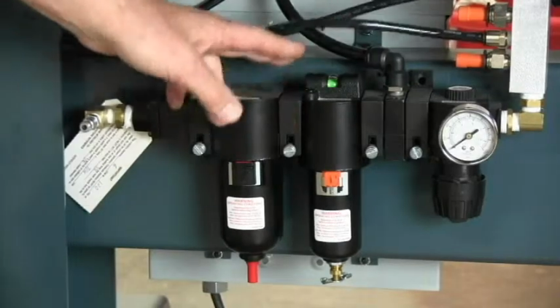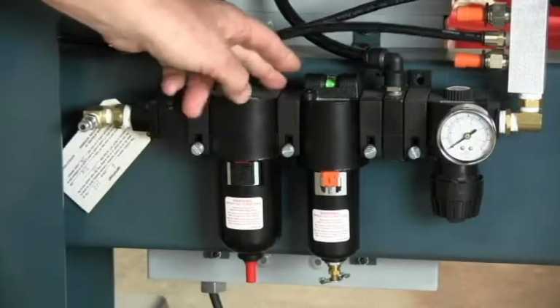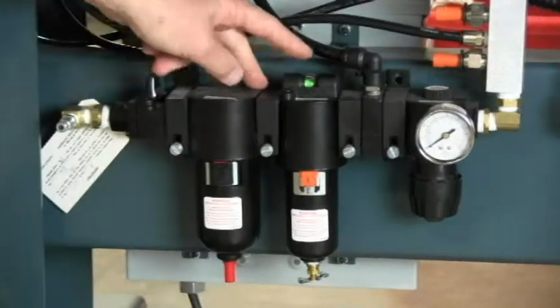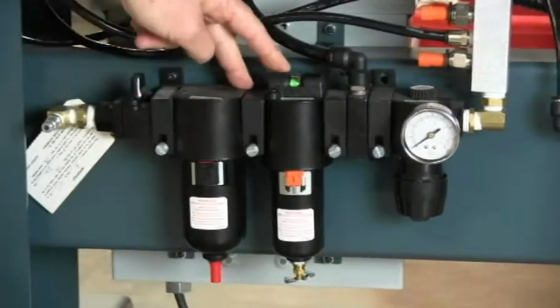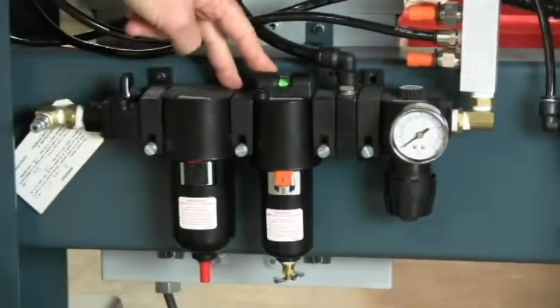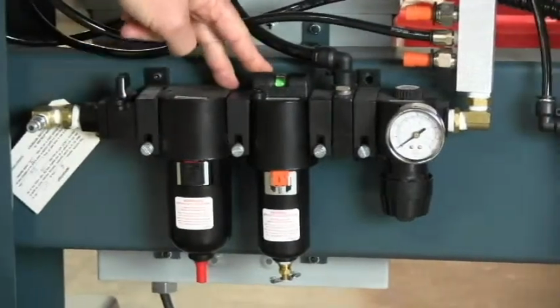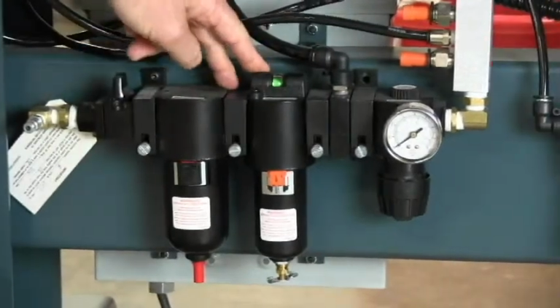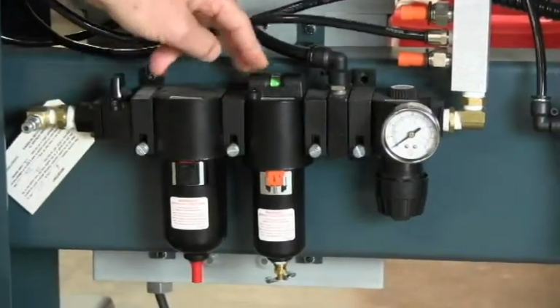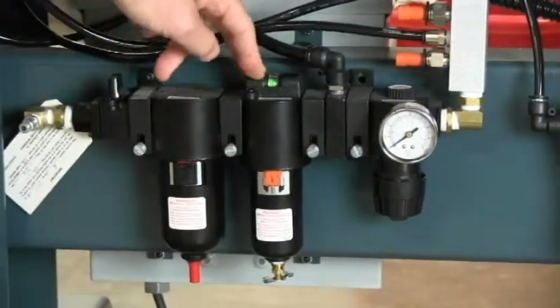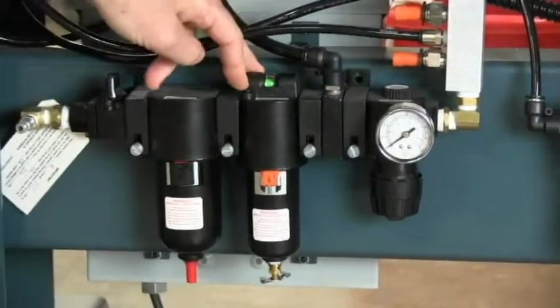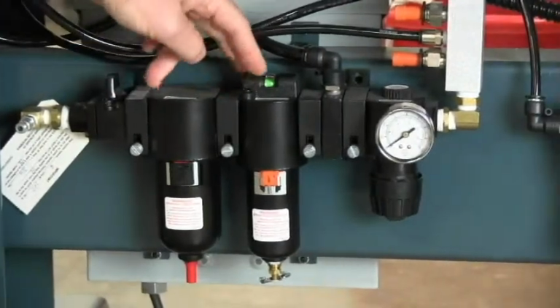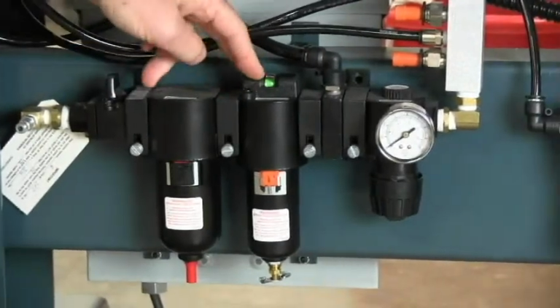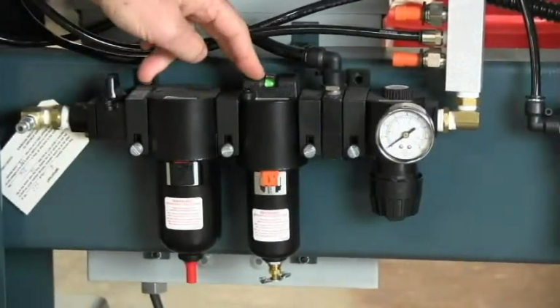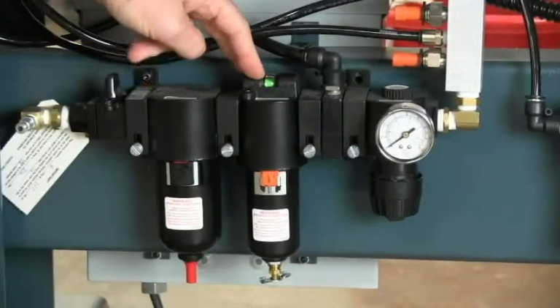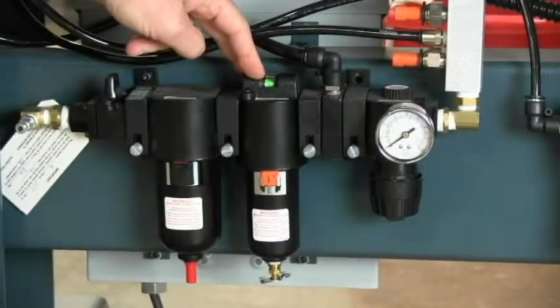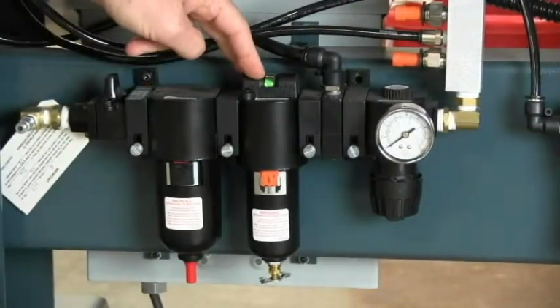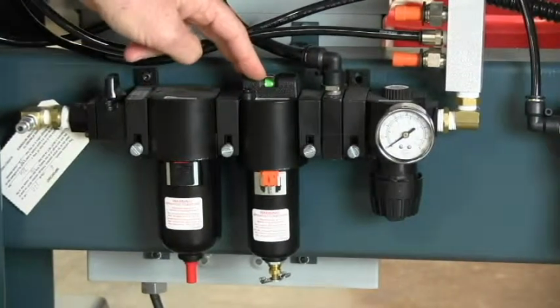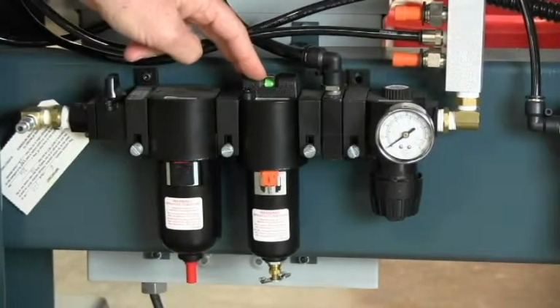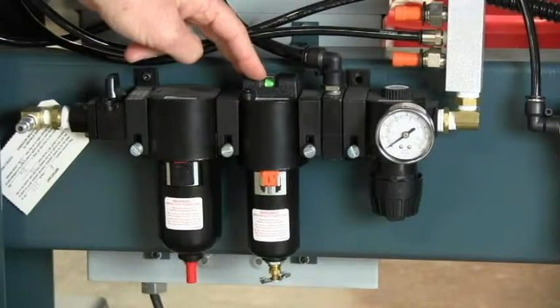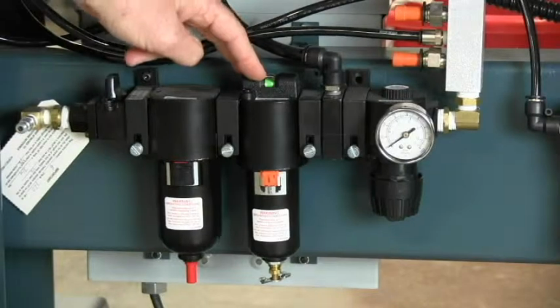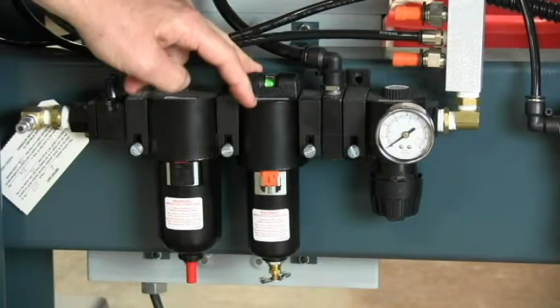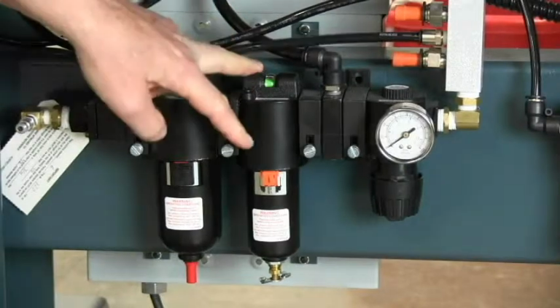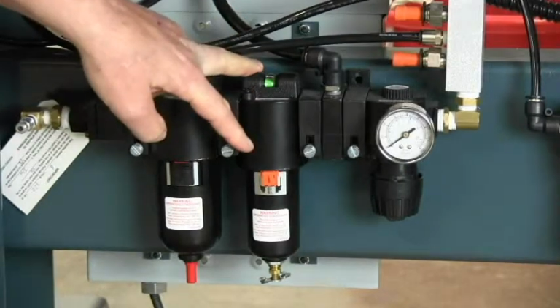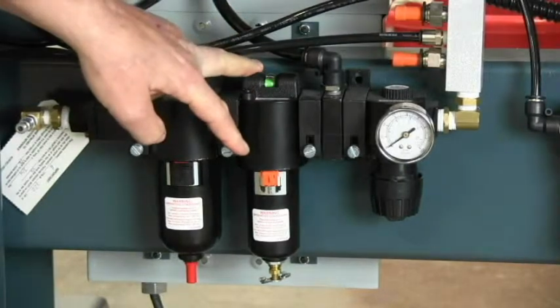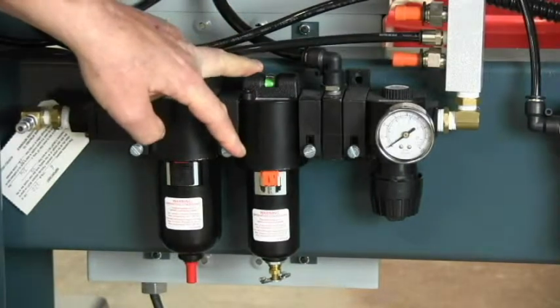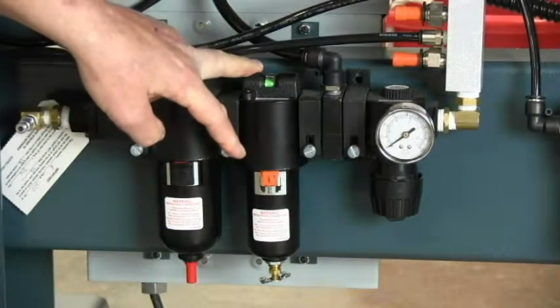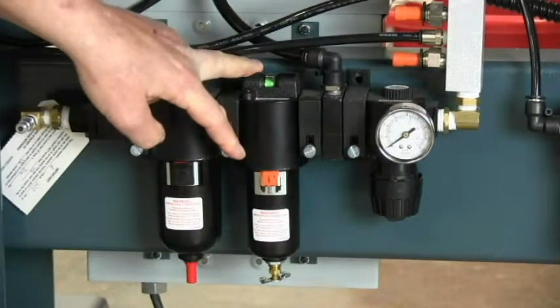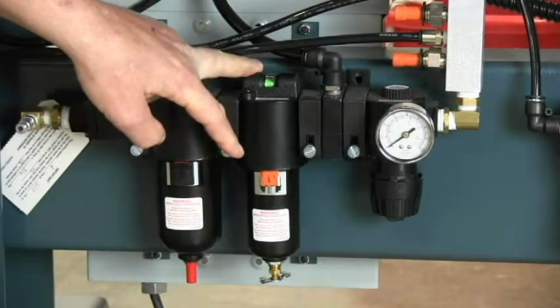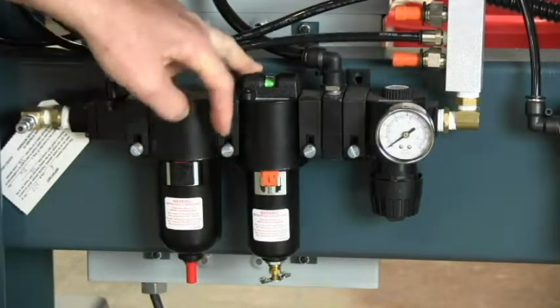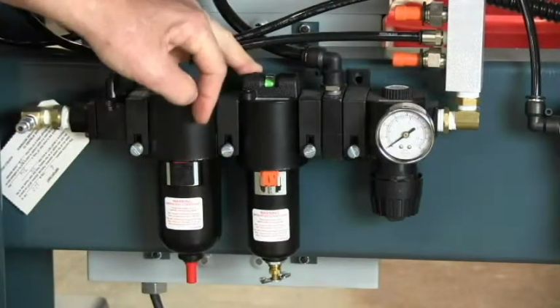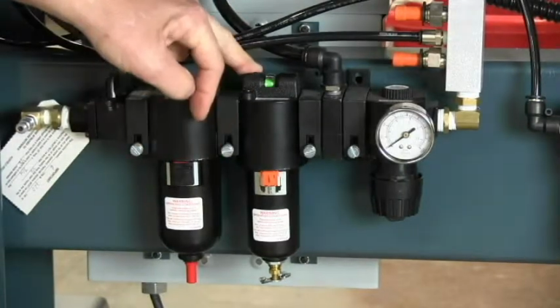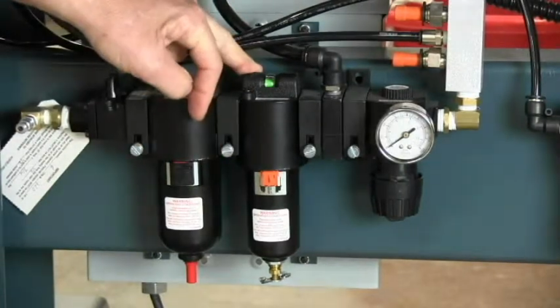The next unit up is a coalescing filter, which is a microfine filter and an oil trap. The bowl is removed the same way and the filter replaced.